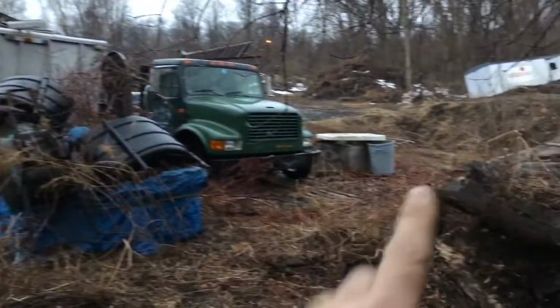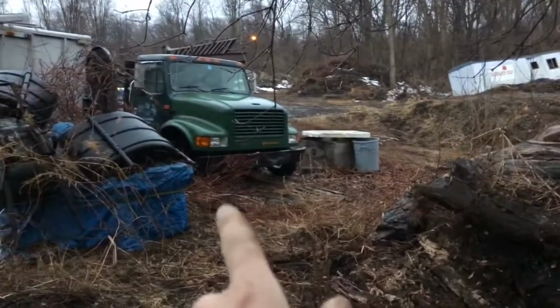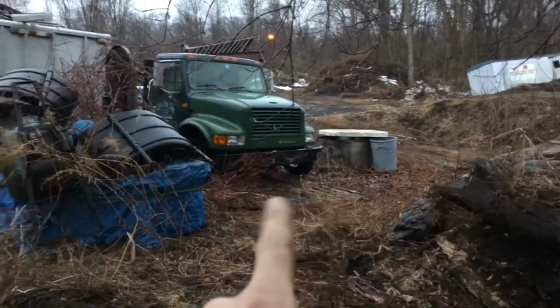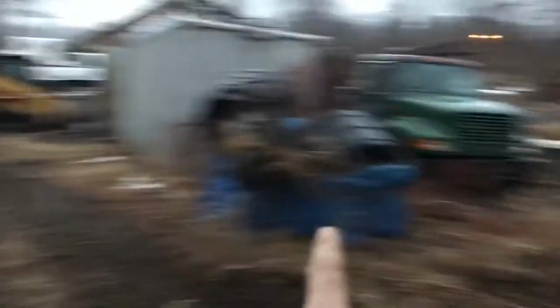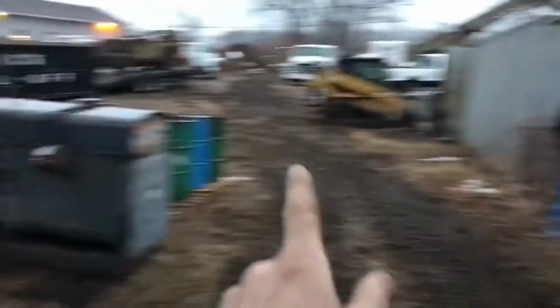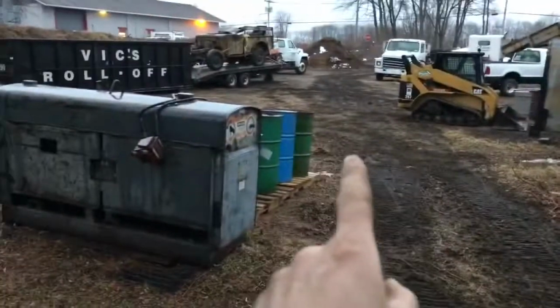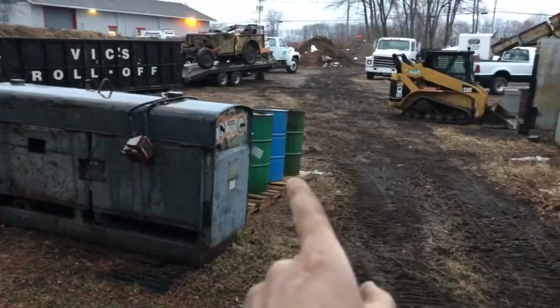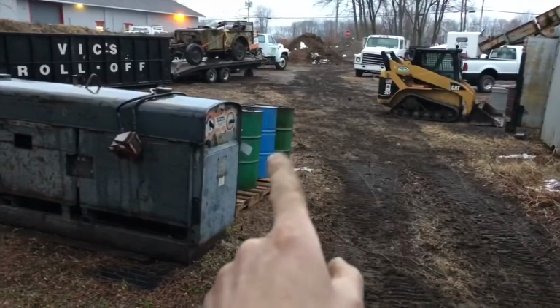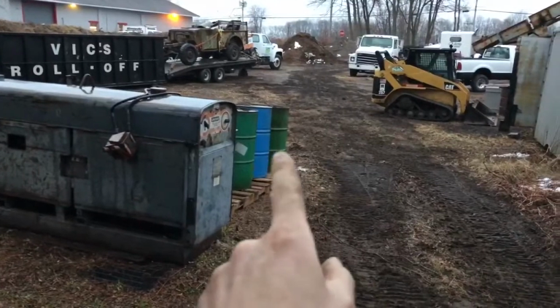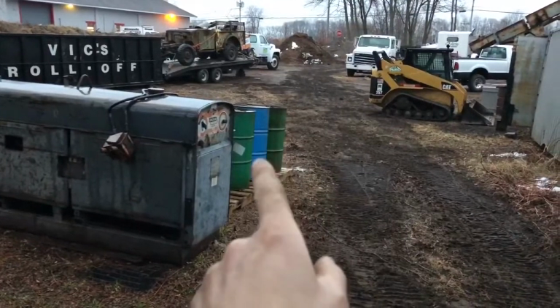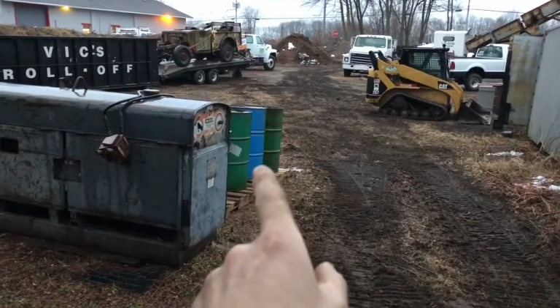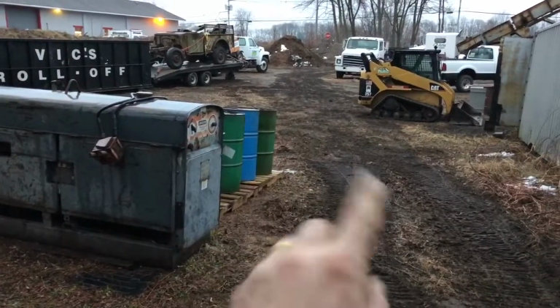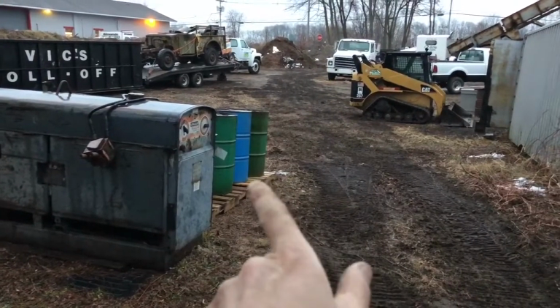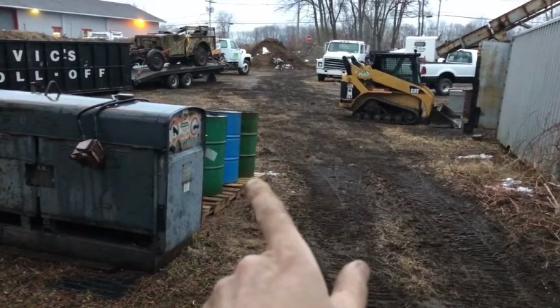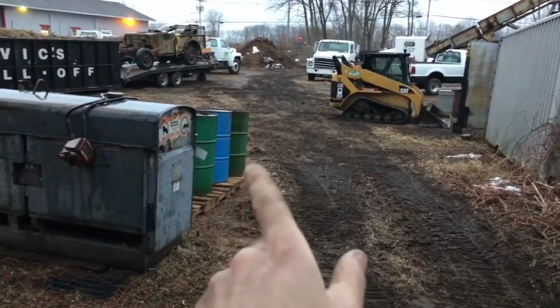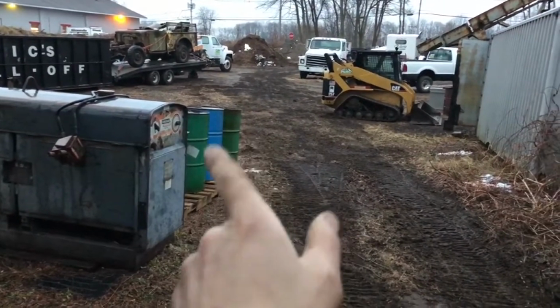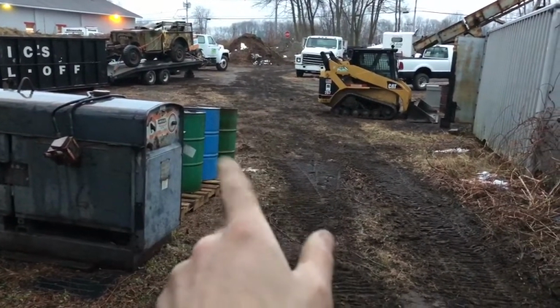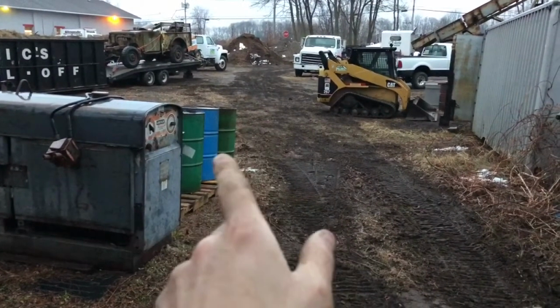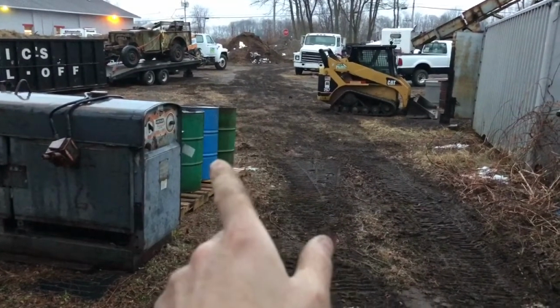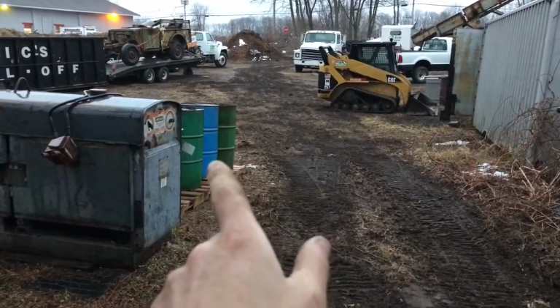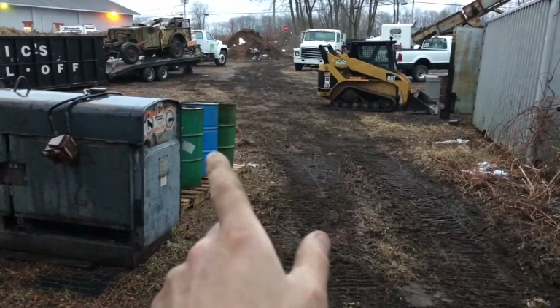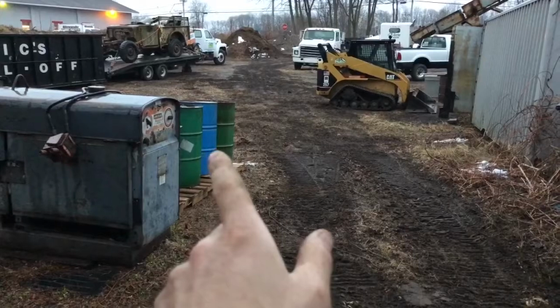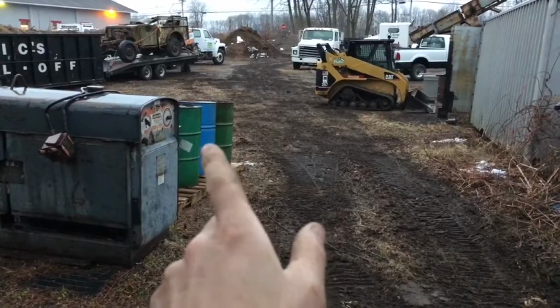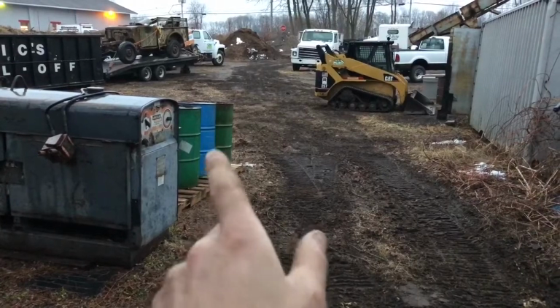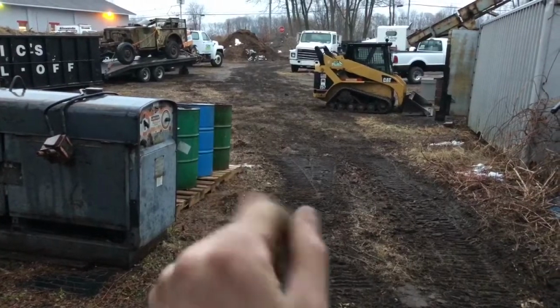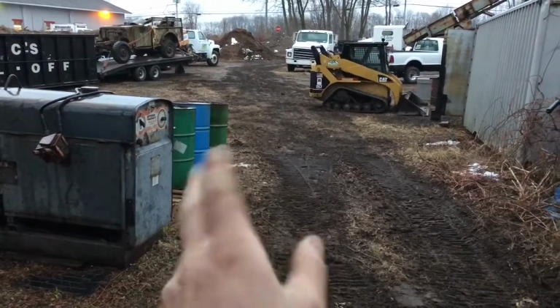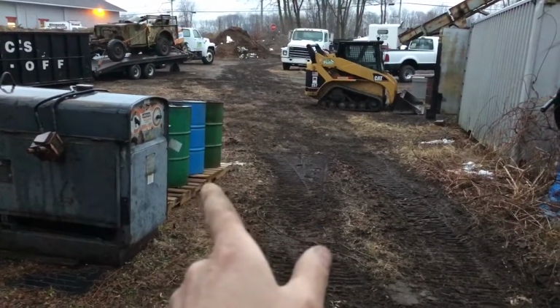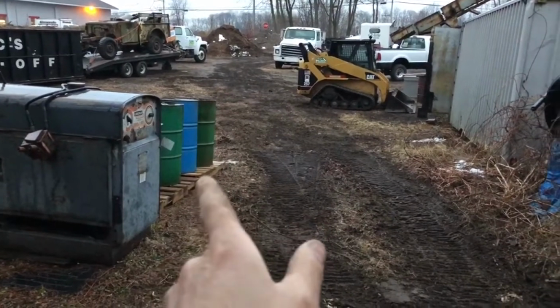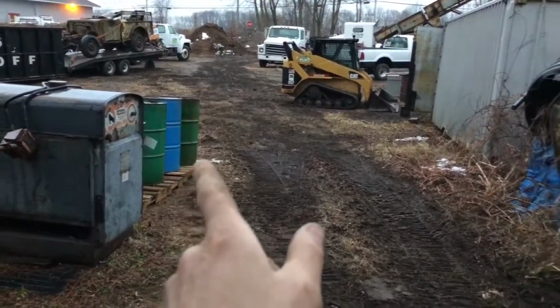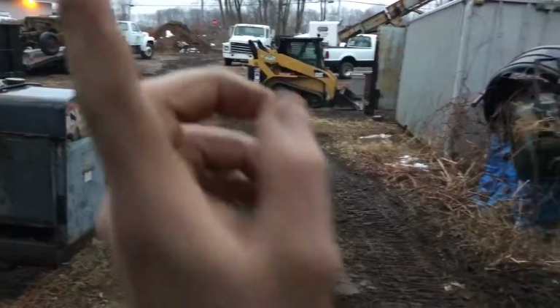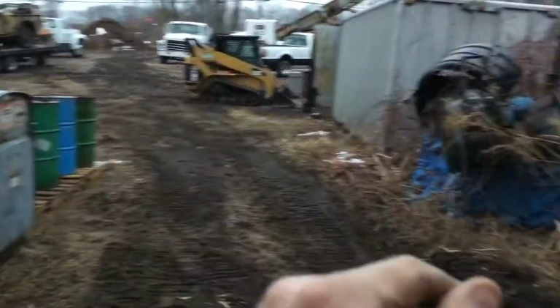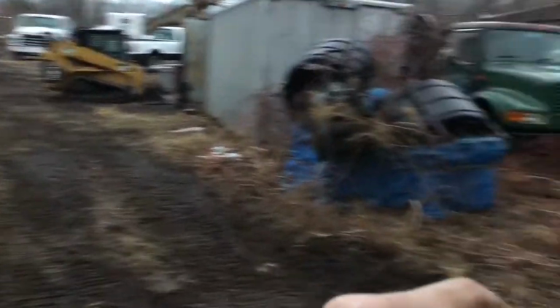Cleaned up some barrels, moved them over here. They're empty and clean. Gotta get them ready for anybody looking for a burning barrel. Keep that in mind.